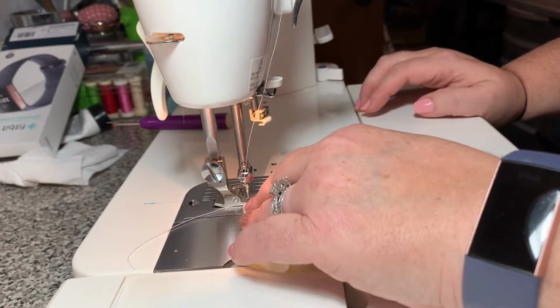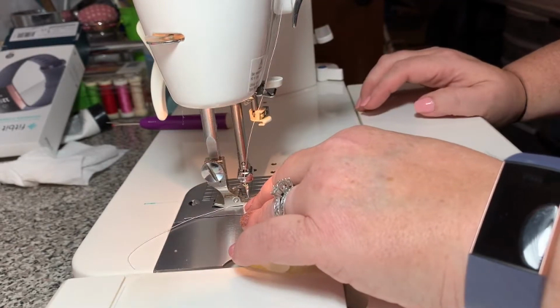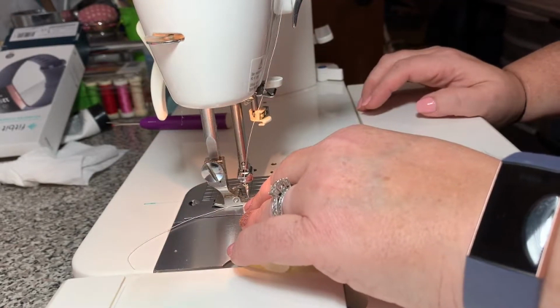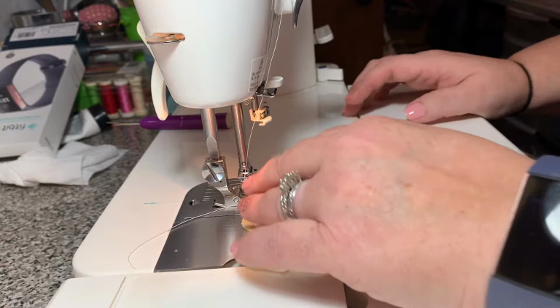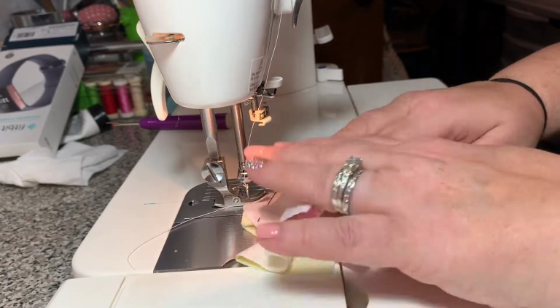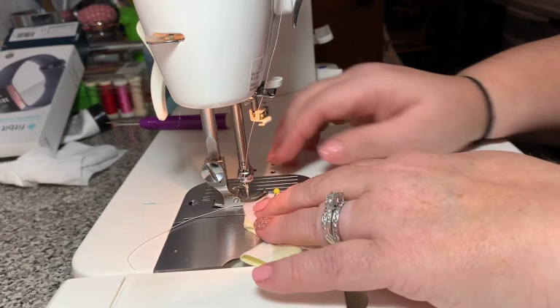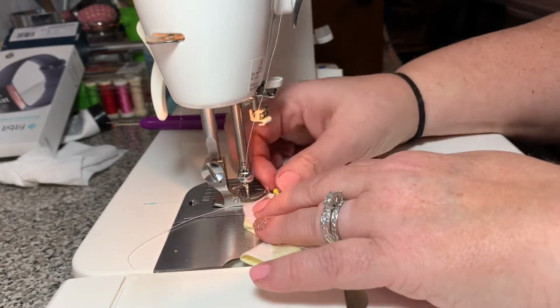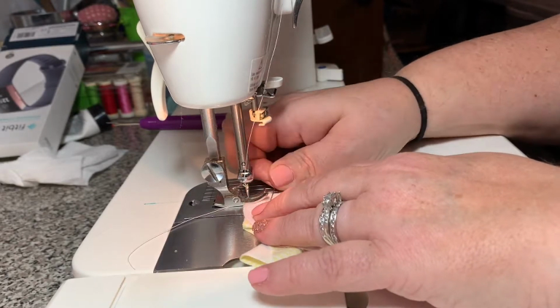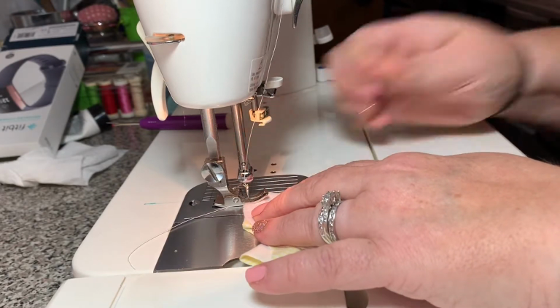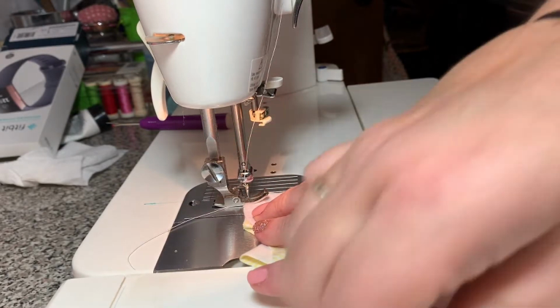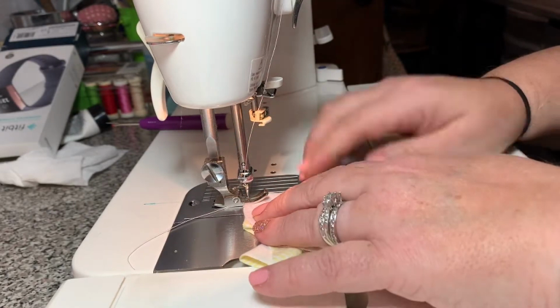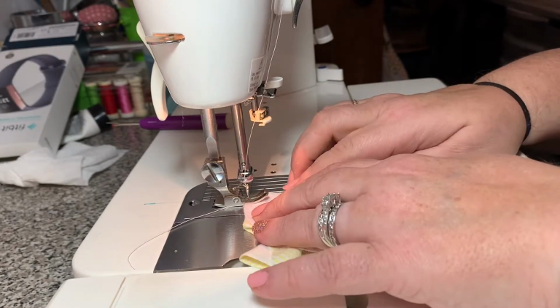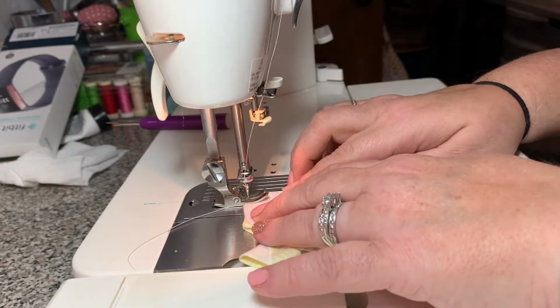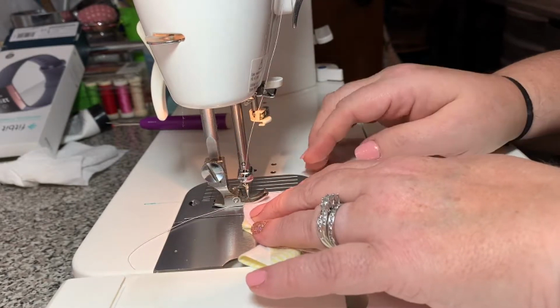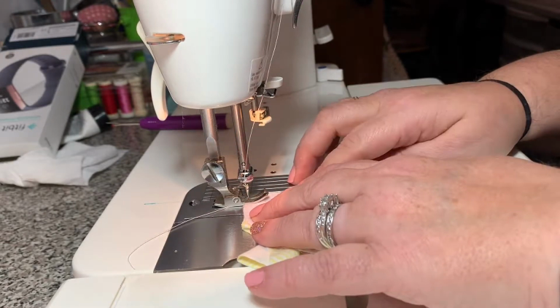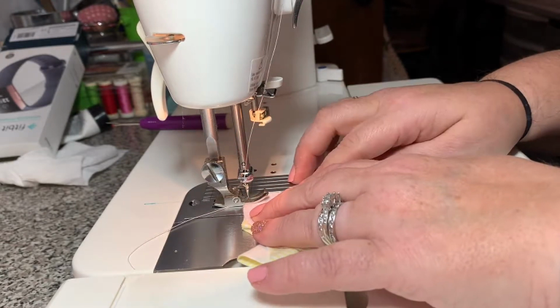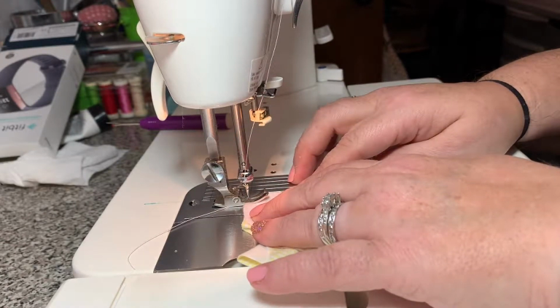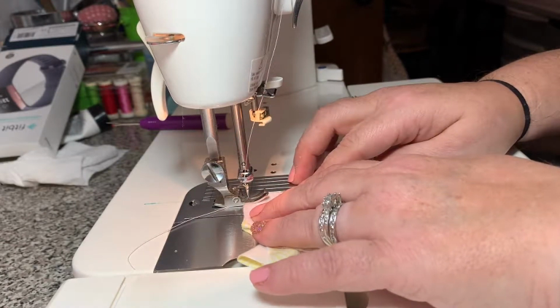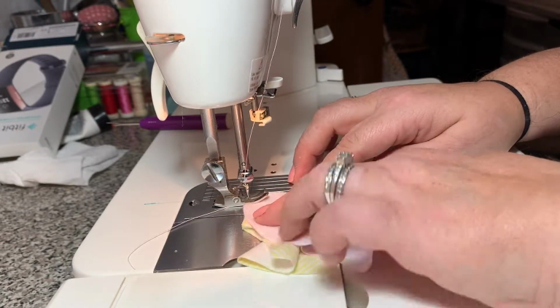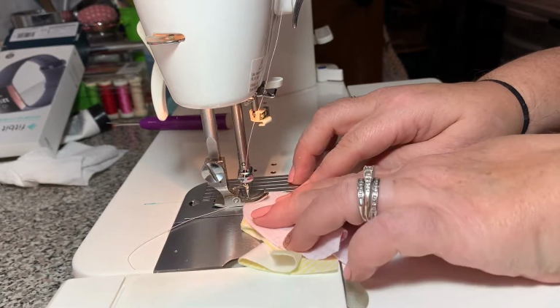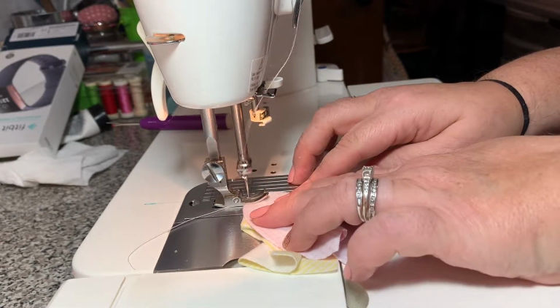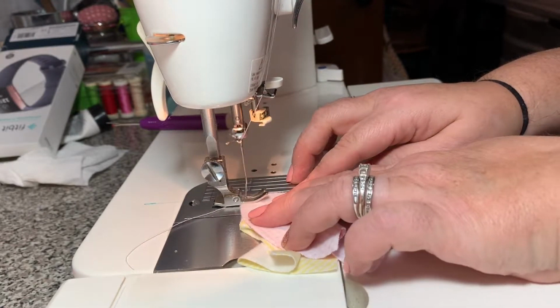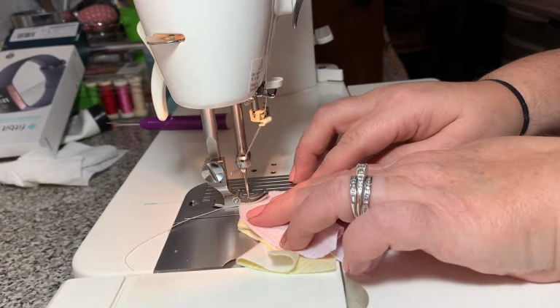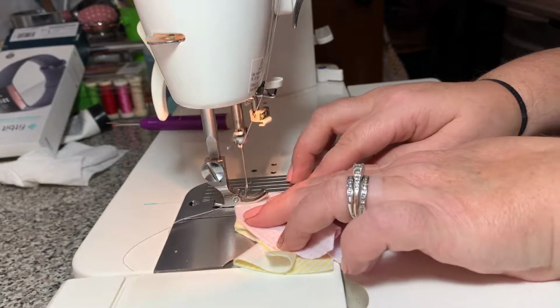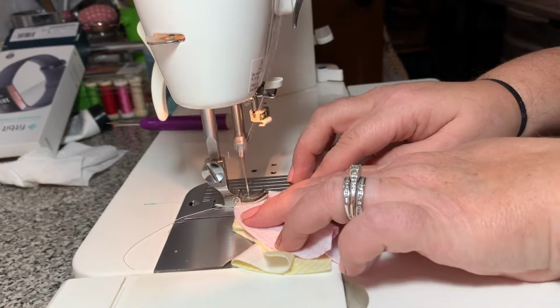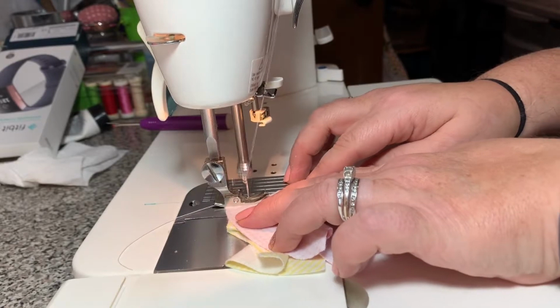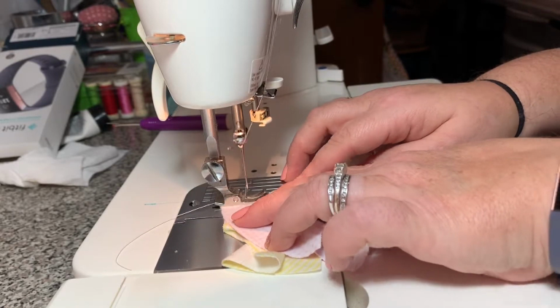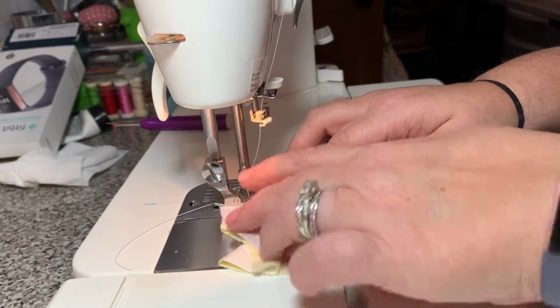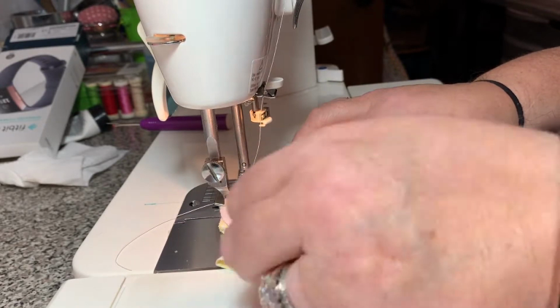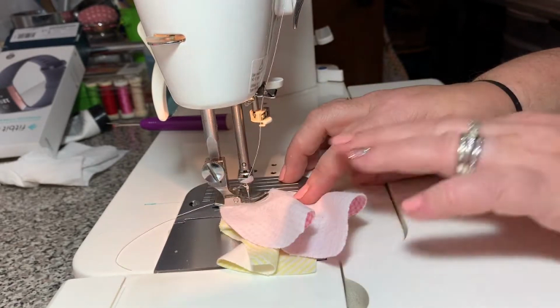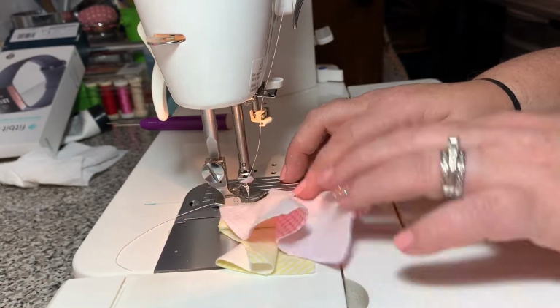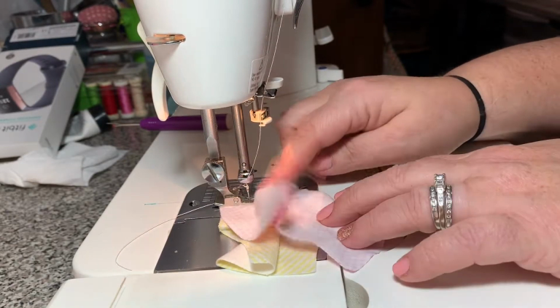Always sew the concave apple core on top — that's going to be all the time — because you need to watch where that puckering is.